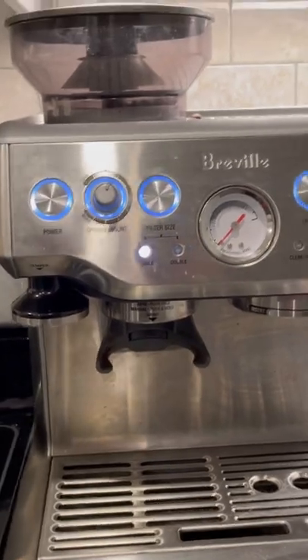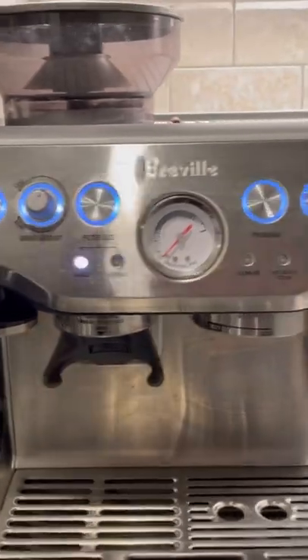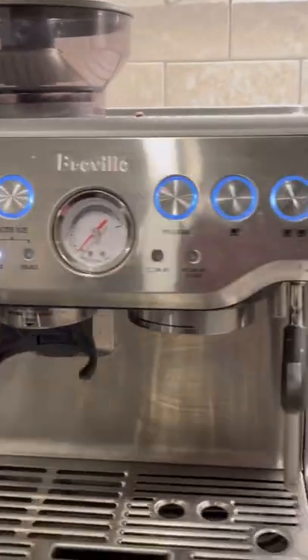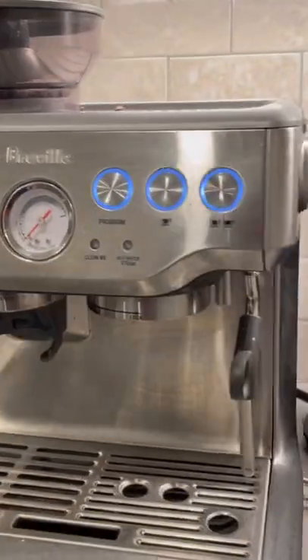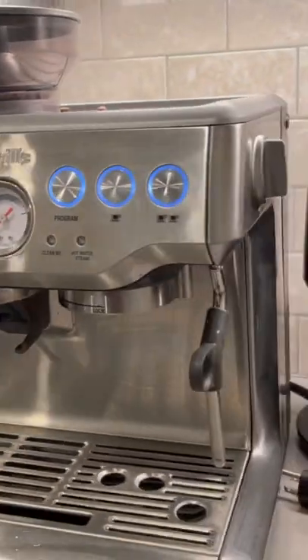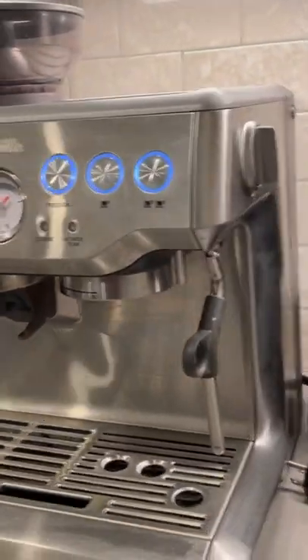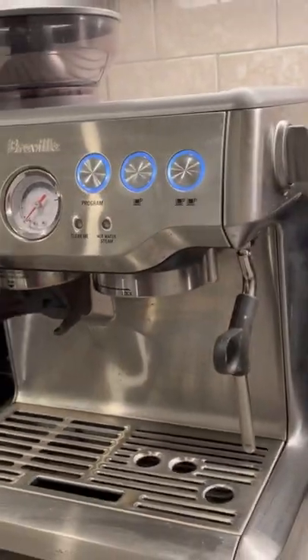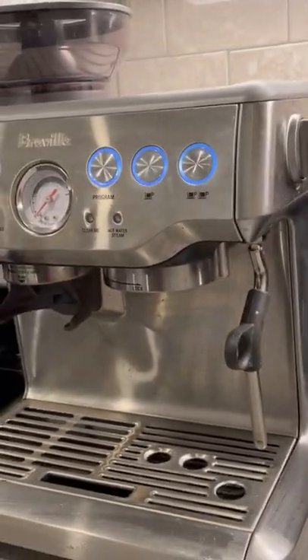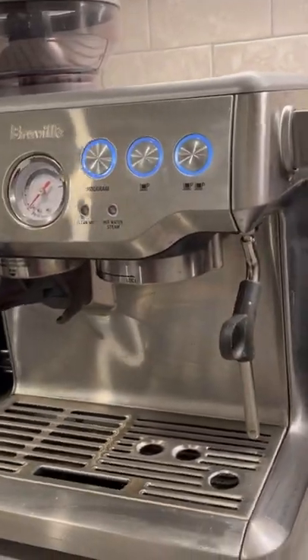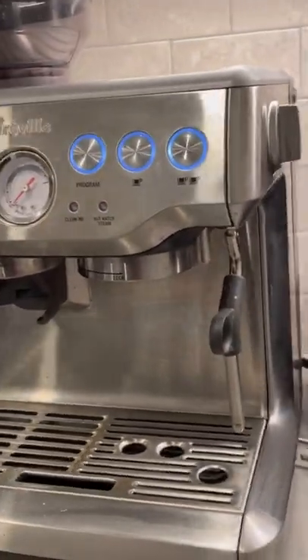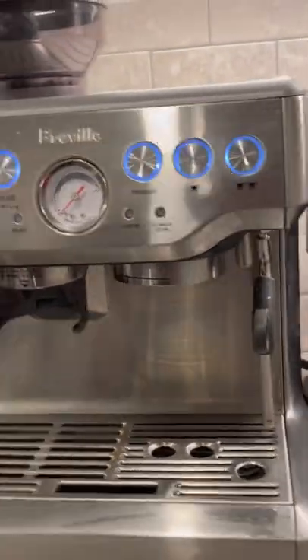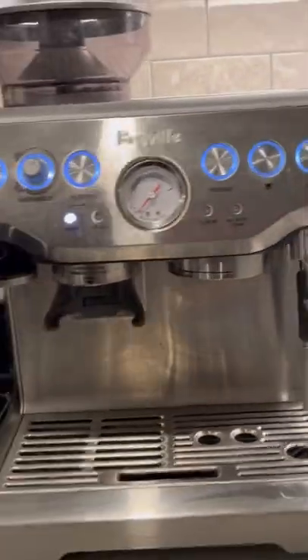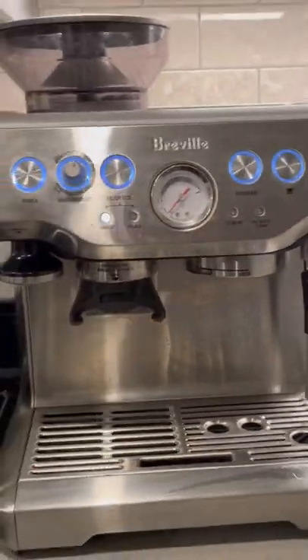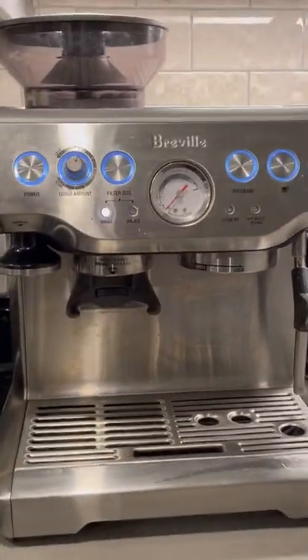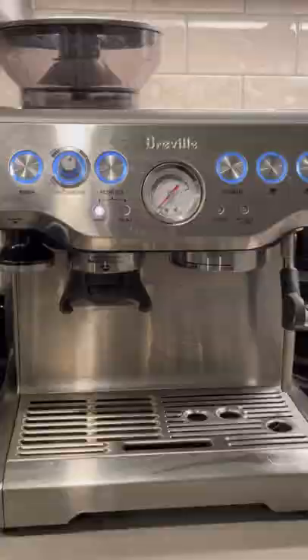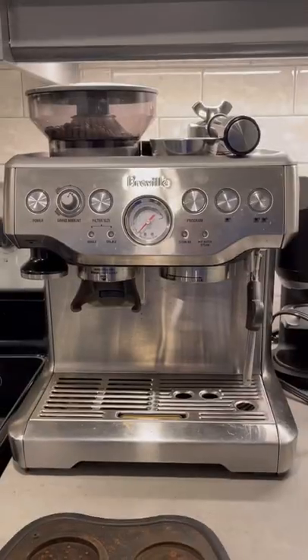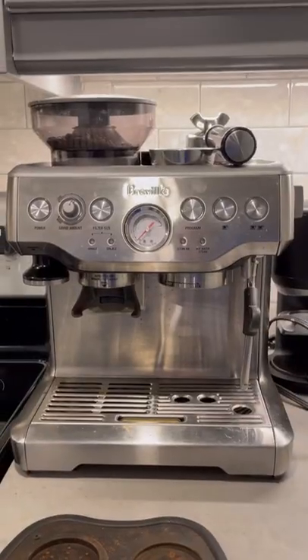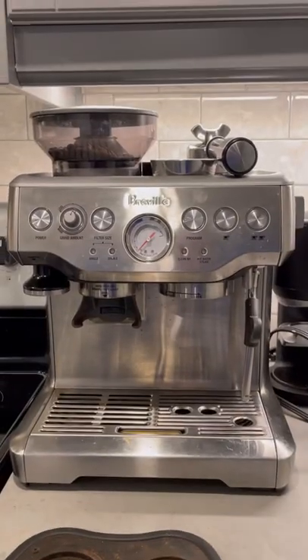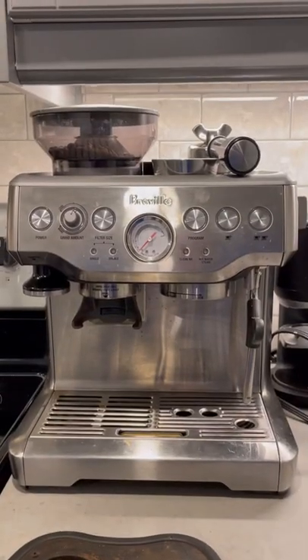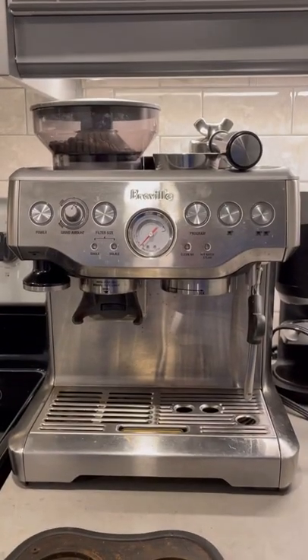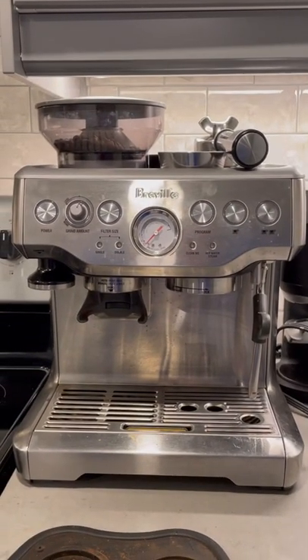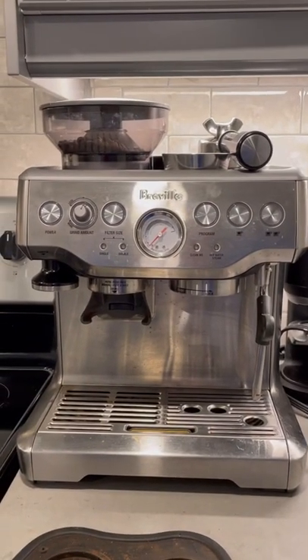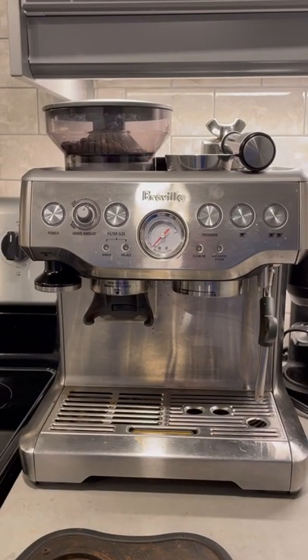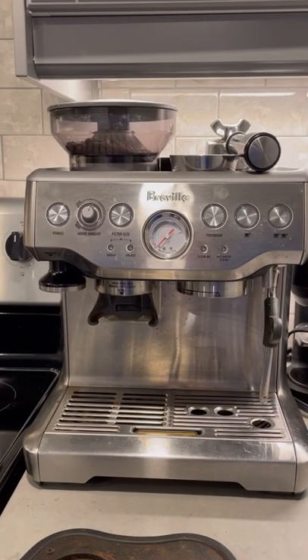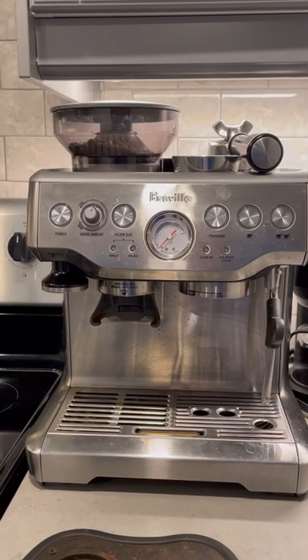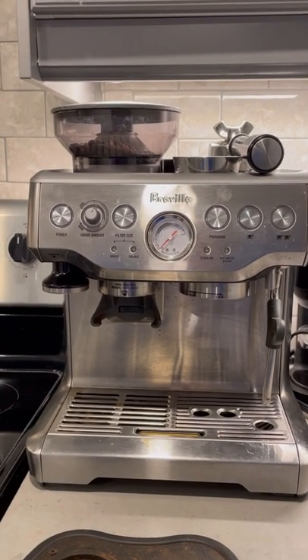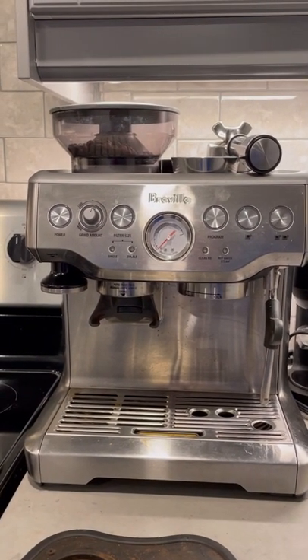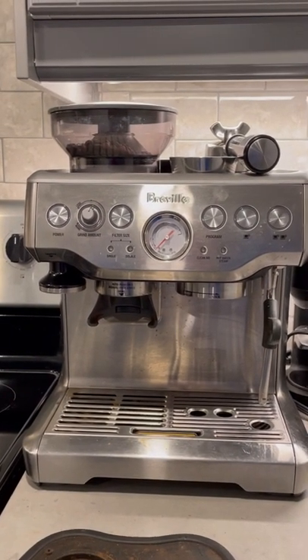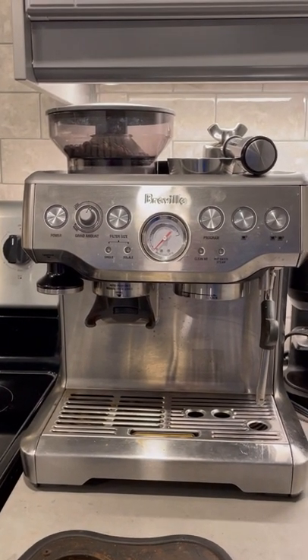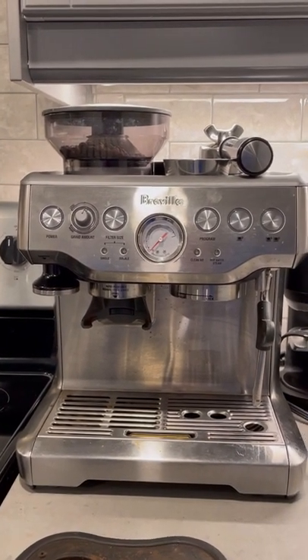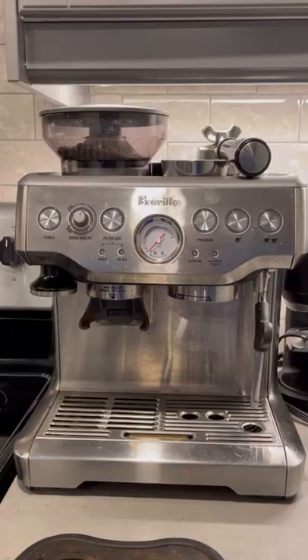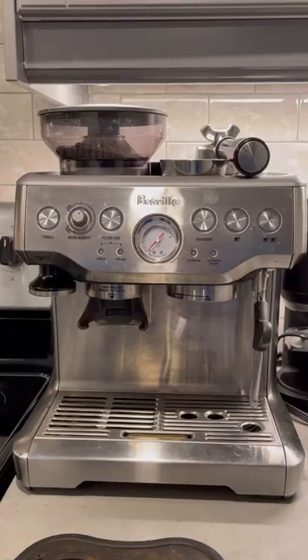Number four, the look. While aesthetics aren't my primary focus, finding a machine that functions well and looks nice is certainly a bonus. The Breville Barista Express, with its chrome, sleek, shiny silver, looks sharp in almost any kitchen.